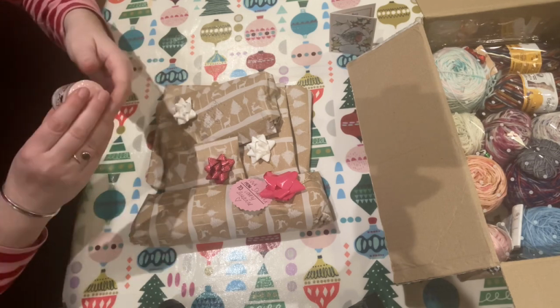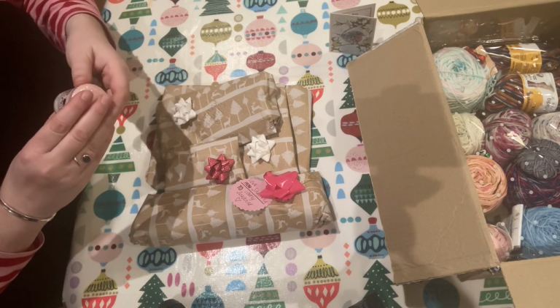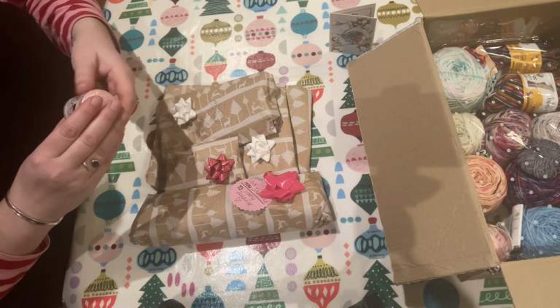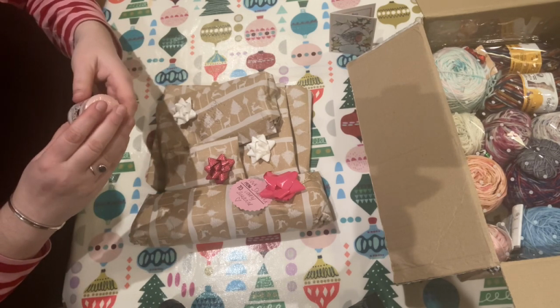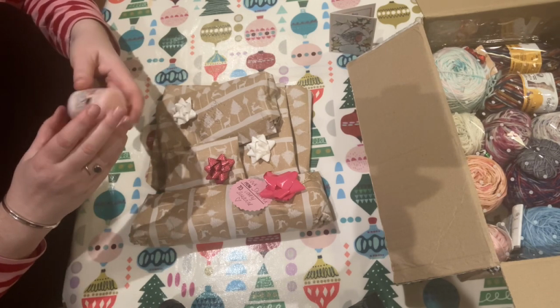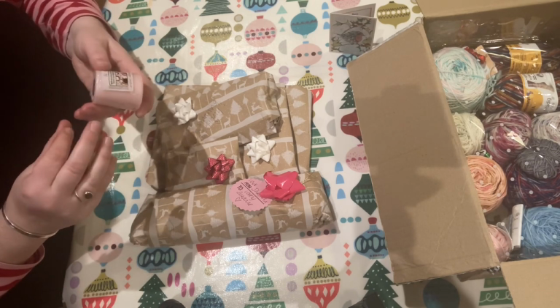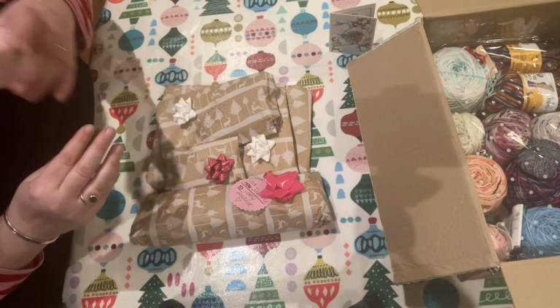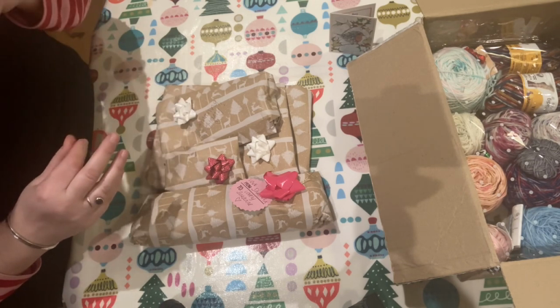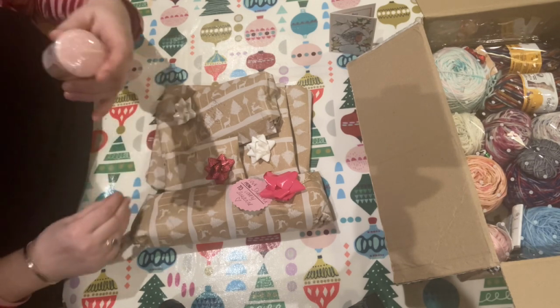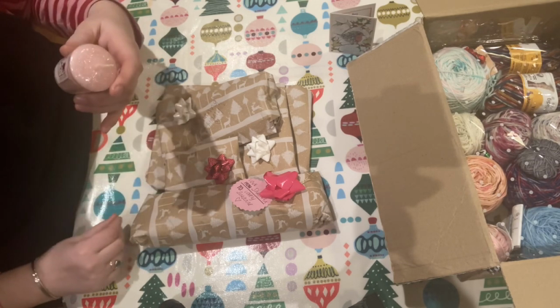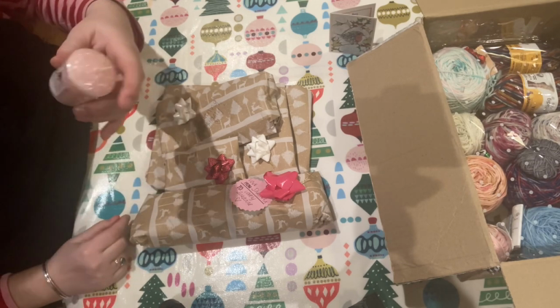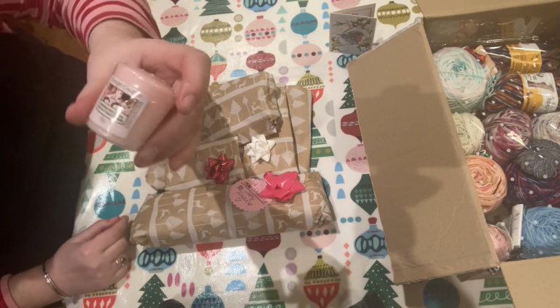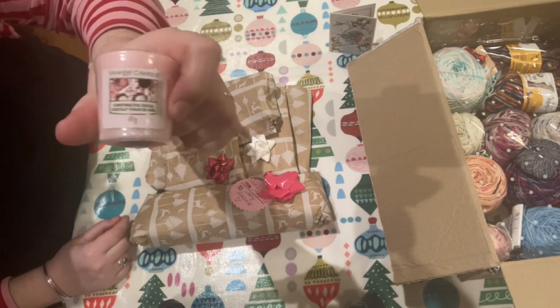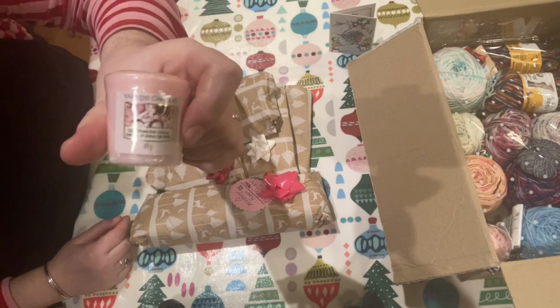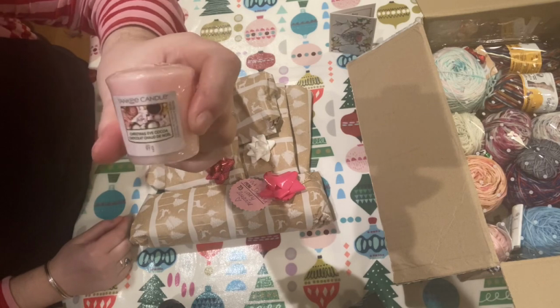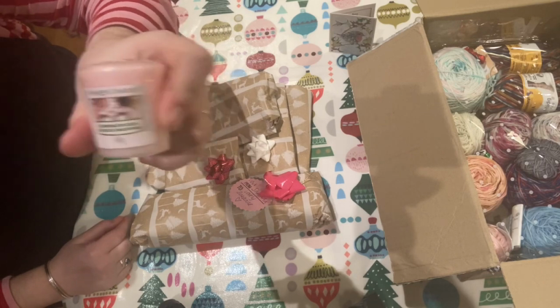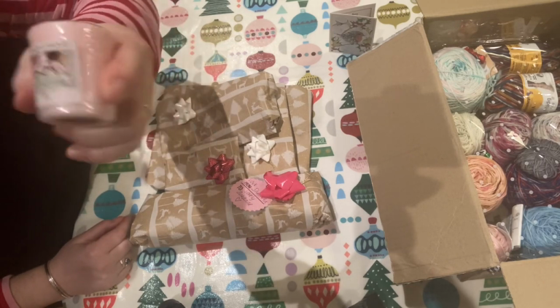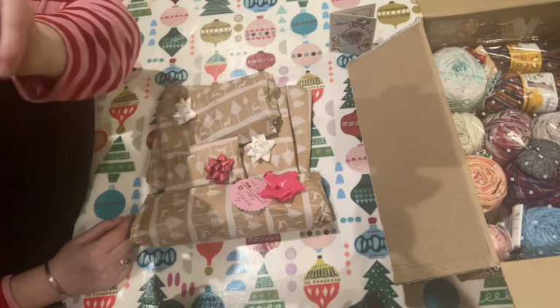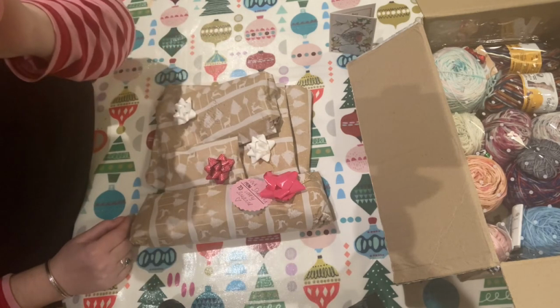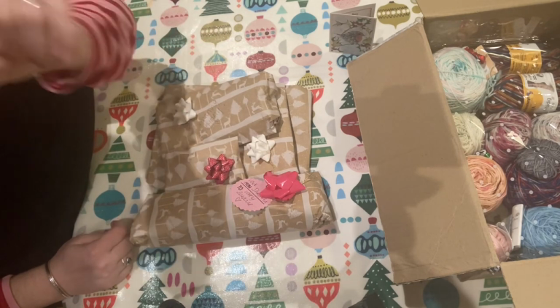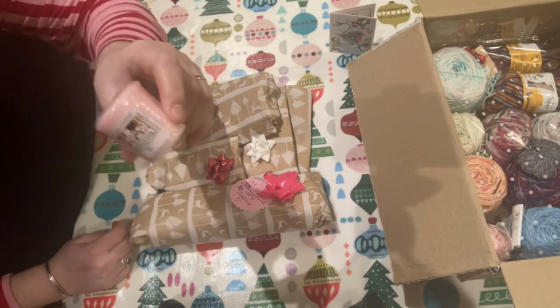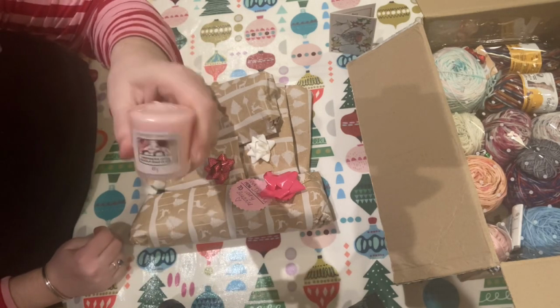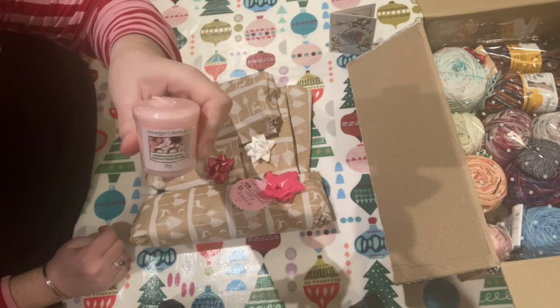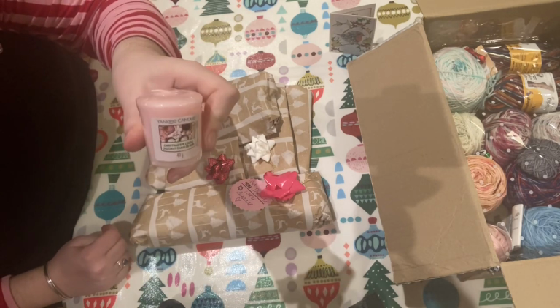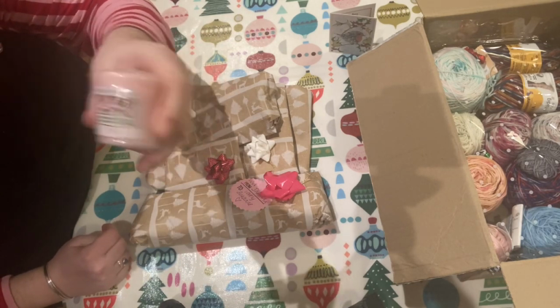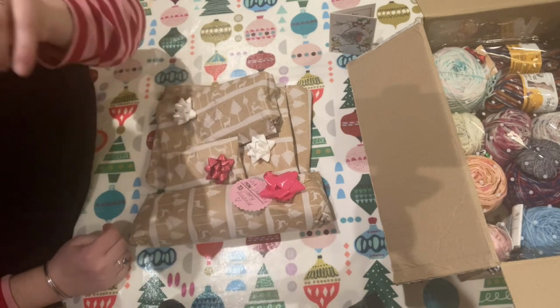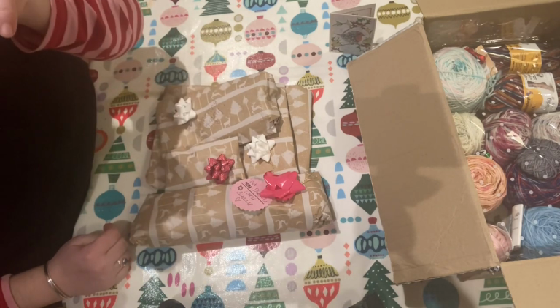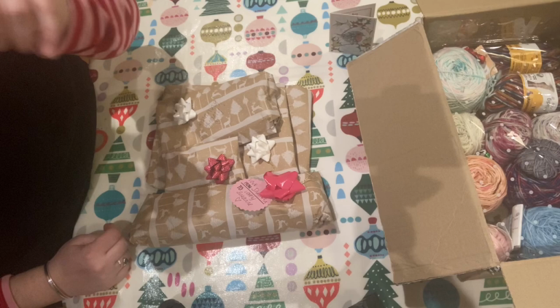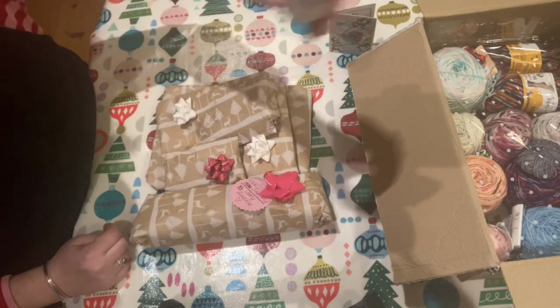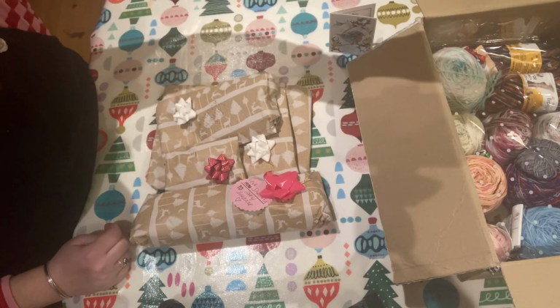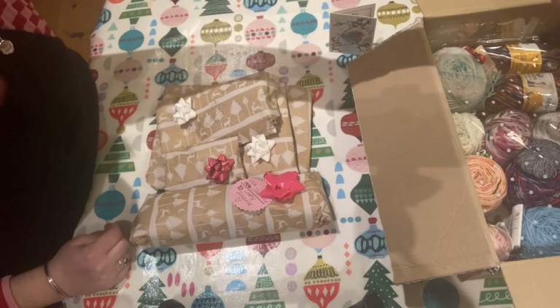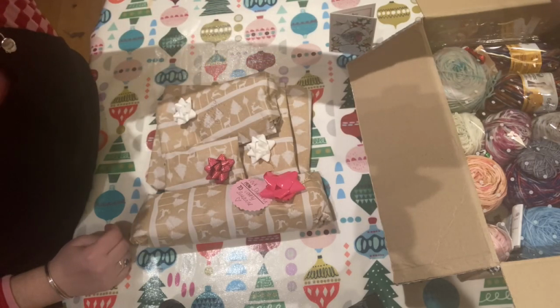That smells so nice. Christmas Eve cocoa — and we really do have hot chocolate on Christmas Eve. Yum! Smells like marshmallows.